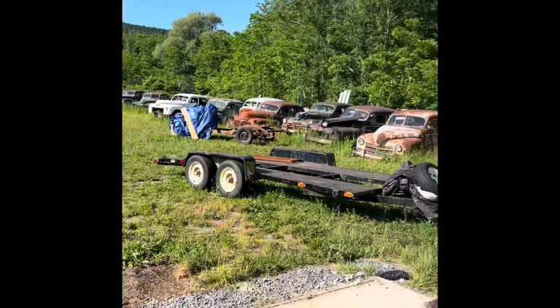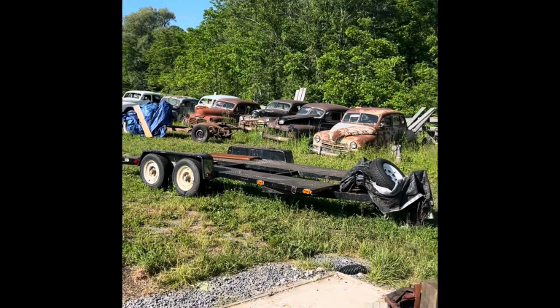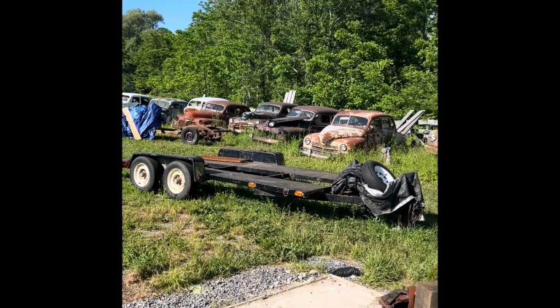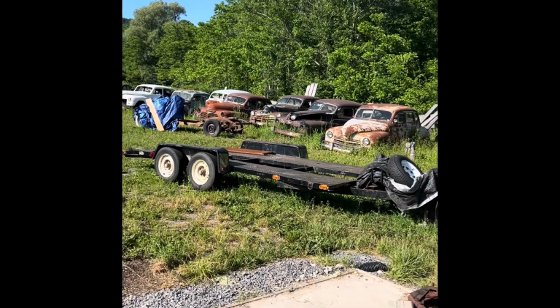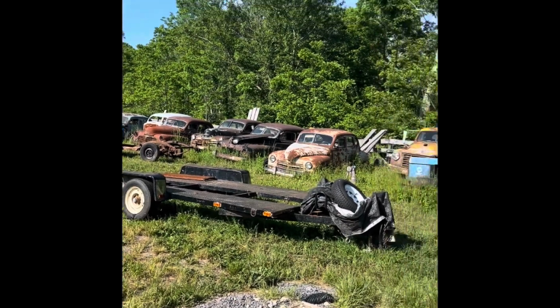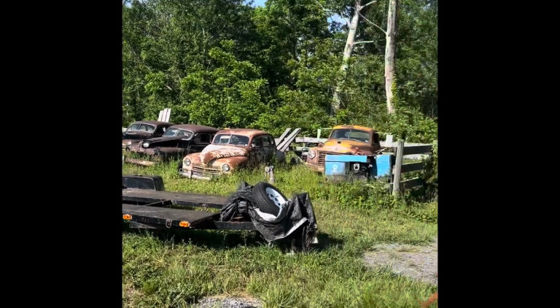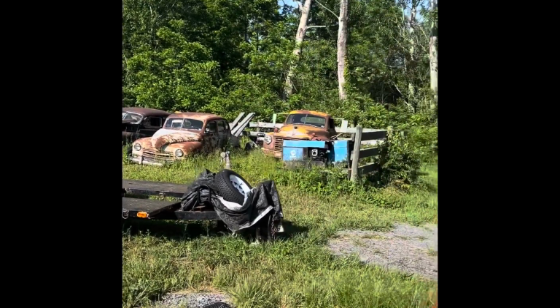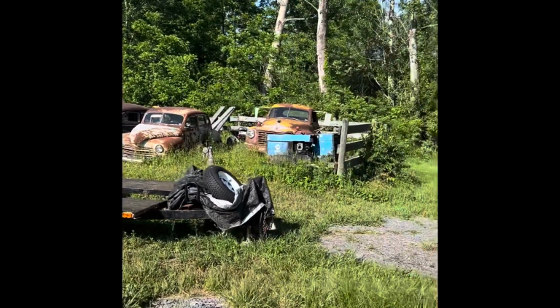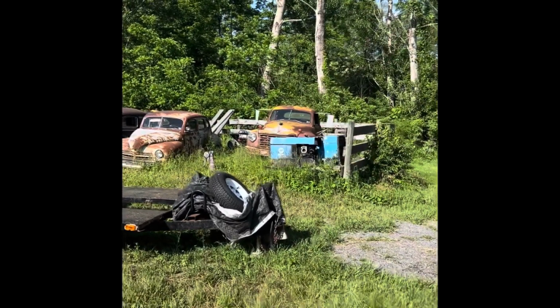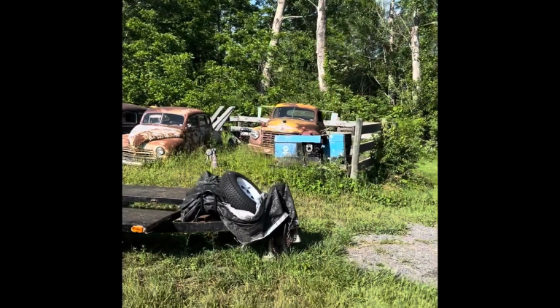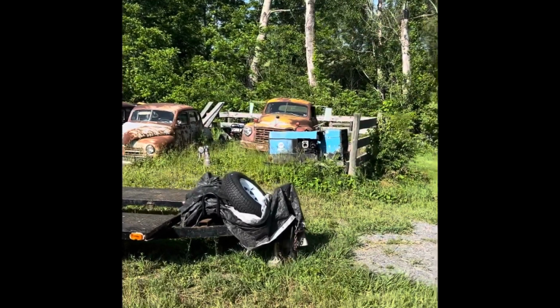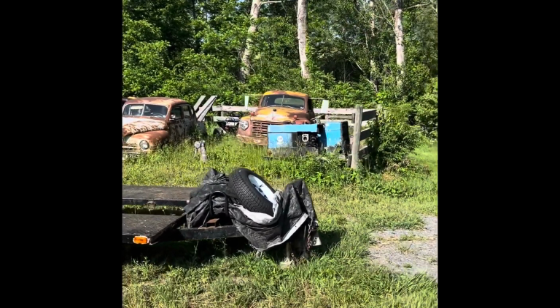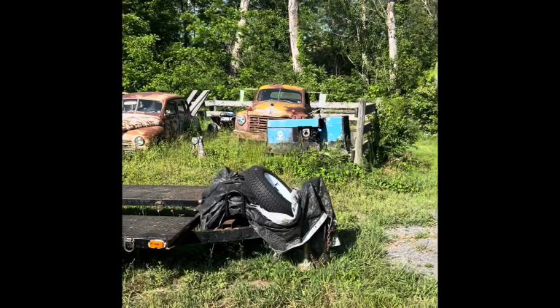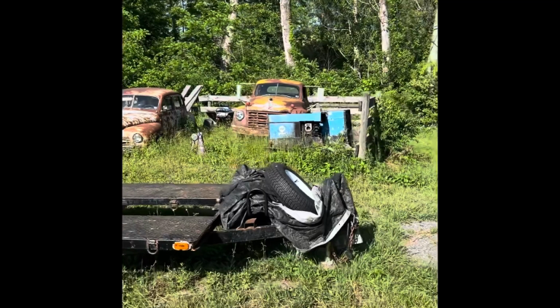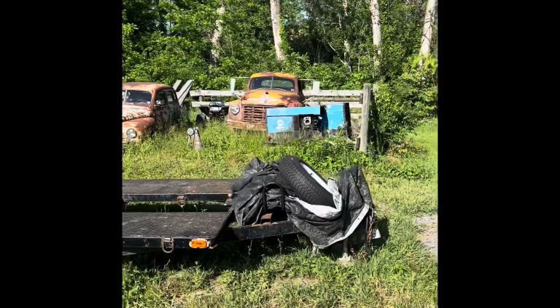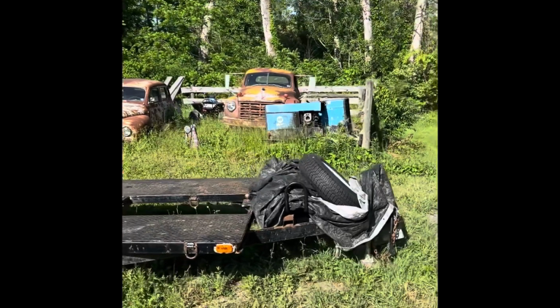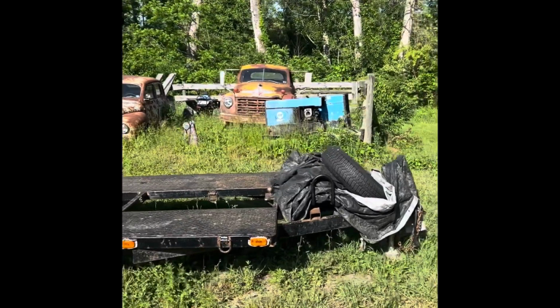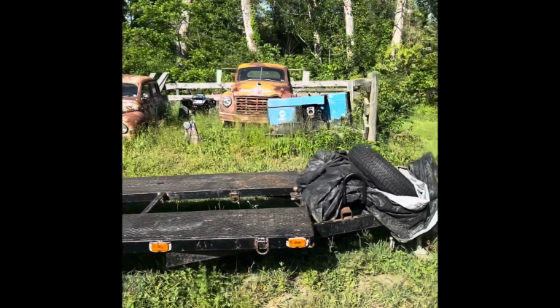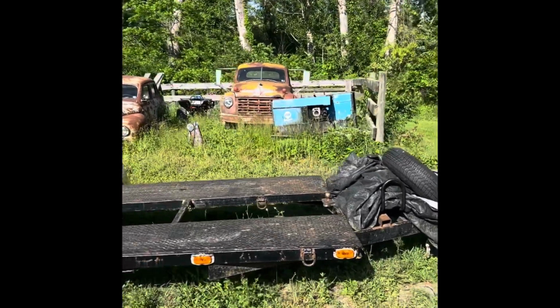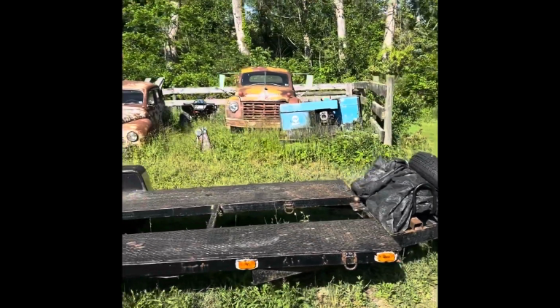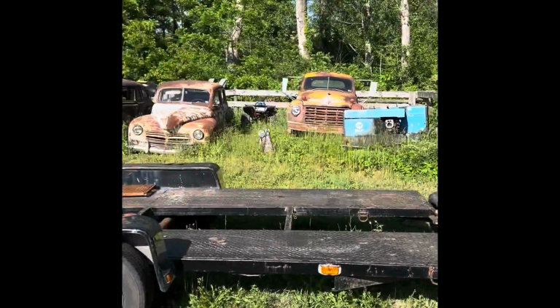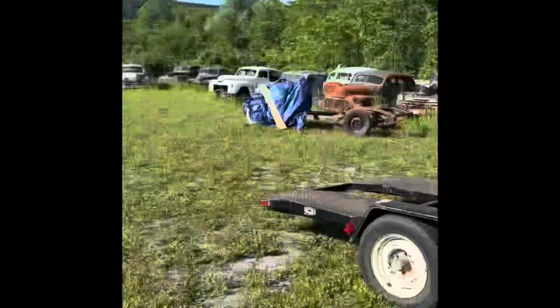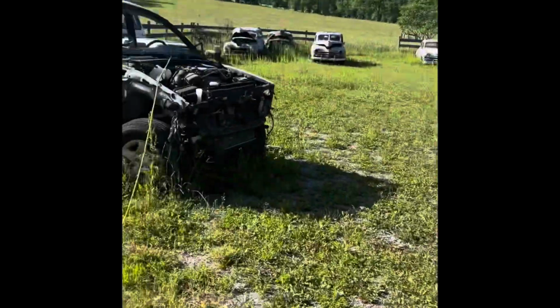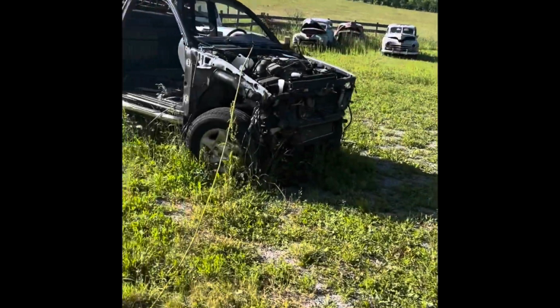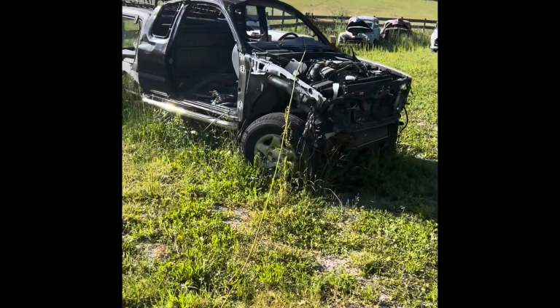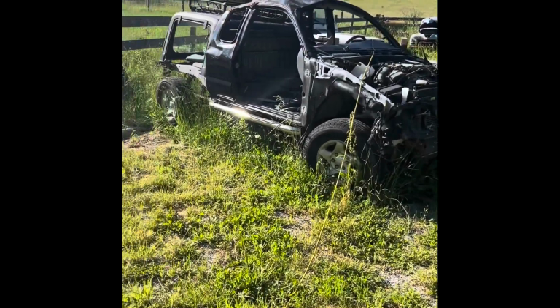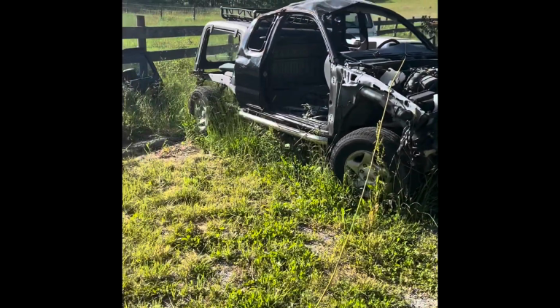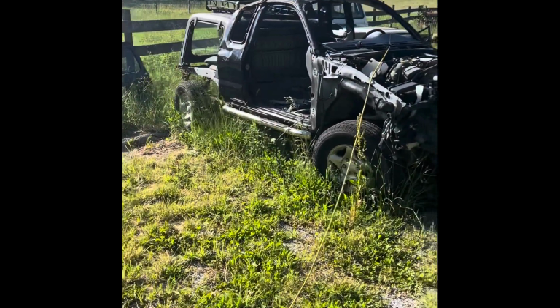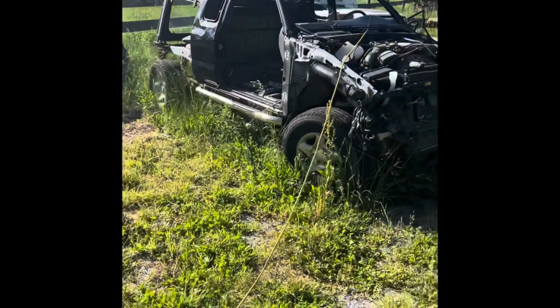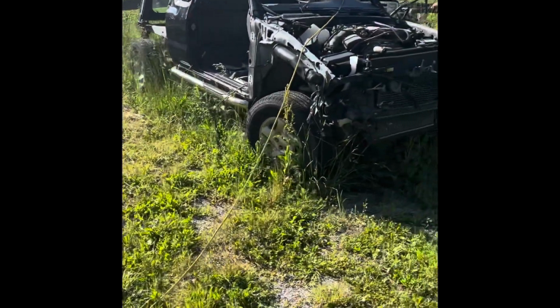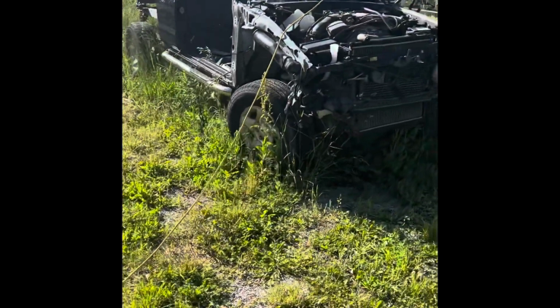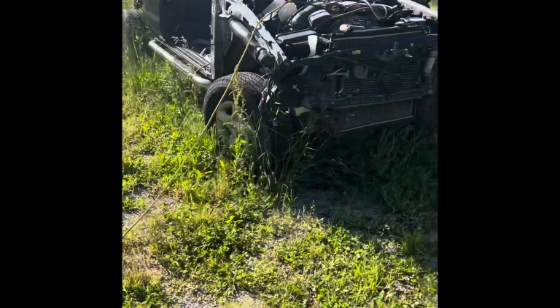We have a couple of projects back here. Of course we've got the Studebaker — that one's going to be a fun project. I'm really starting to chomp at the bit, and wifey is really looking forward to that one. Then of course we have the Tacoma, which is going to be the chassis for the Willies.